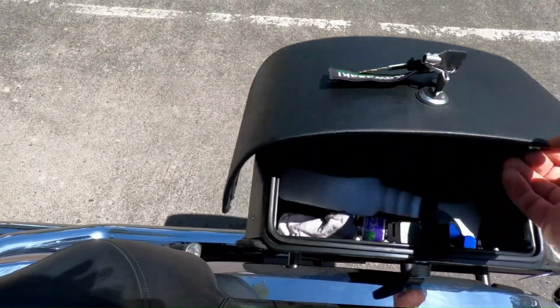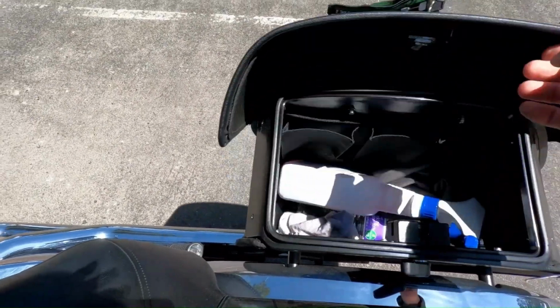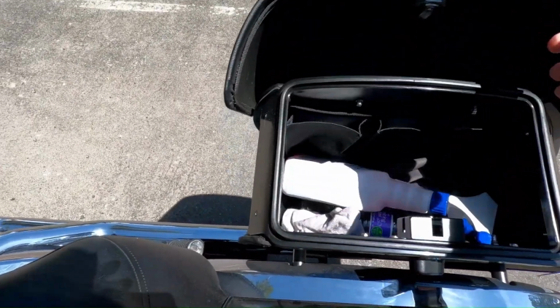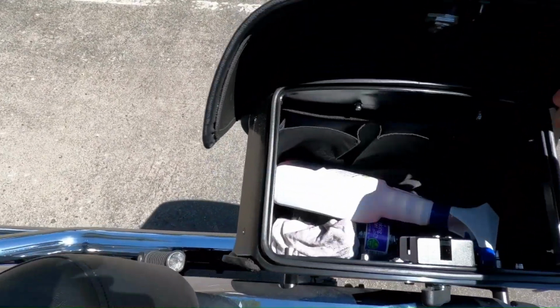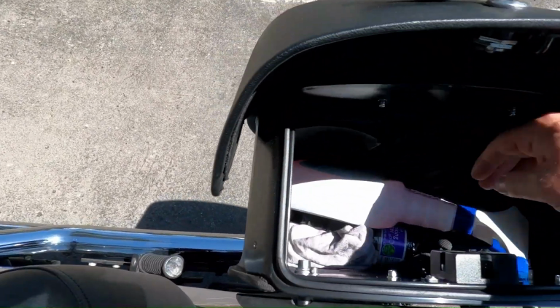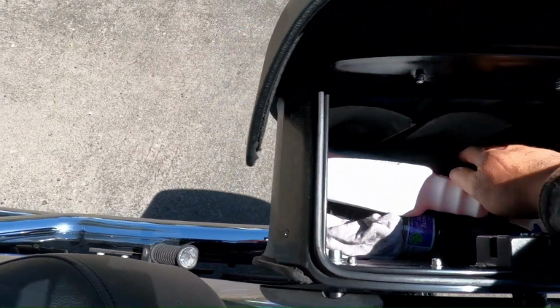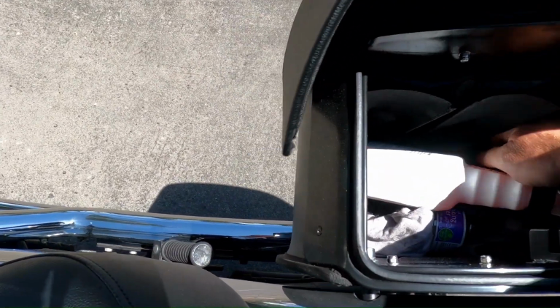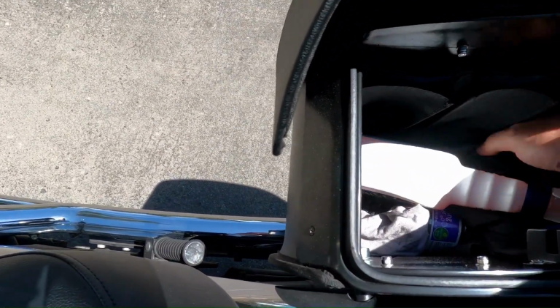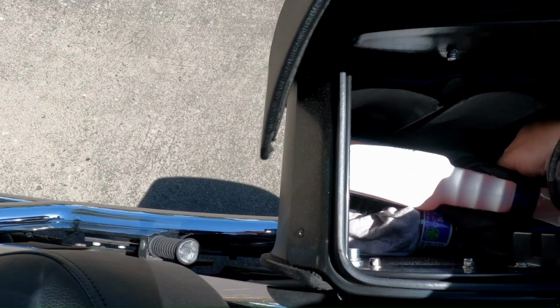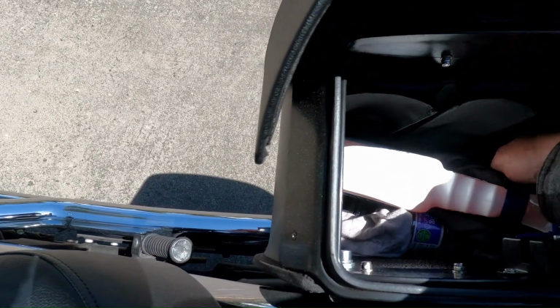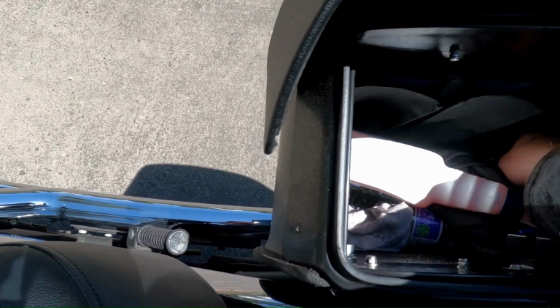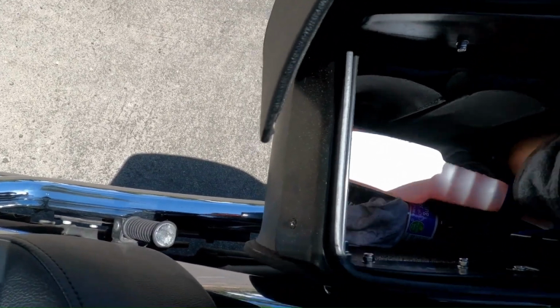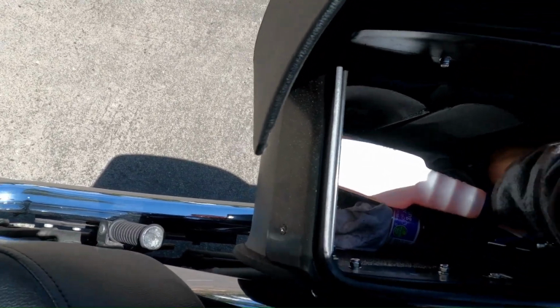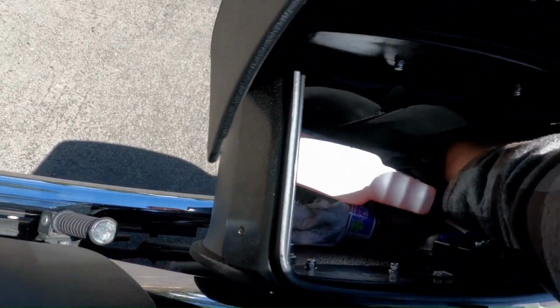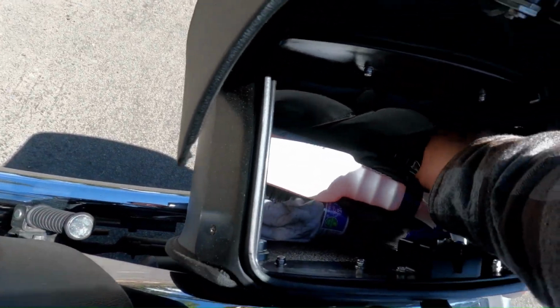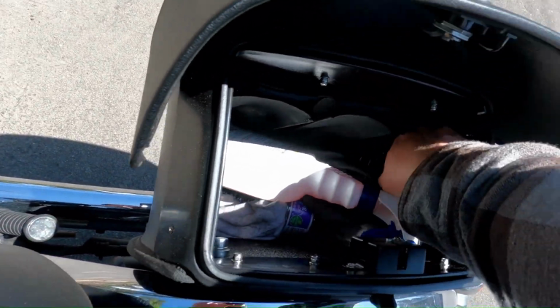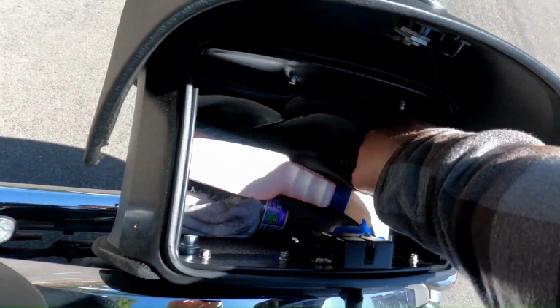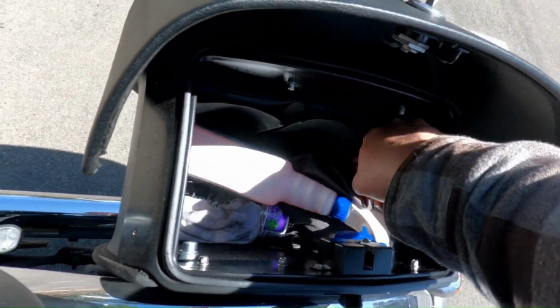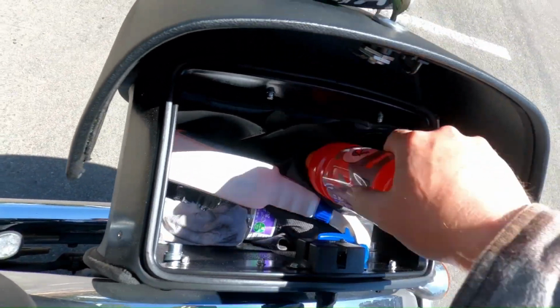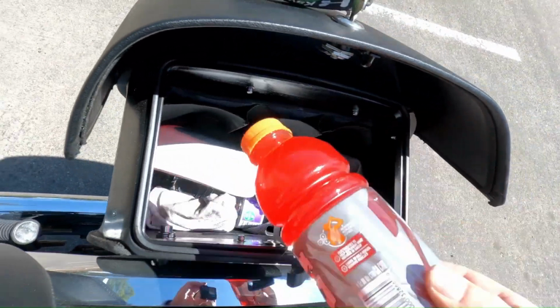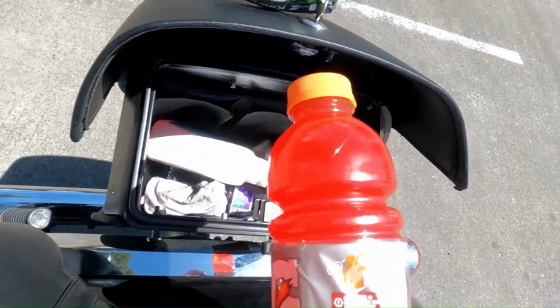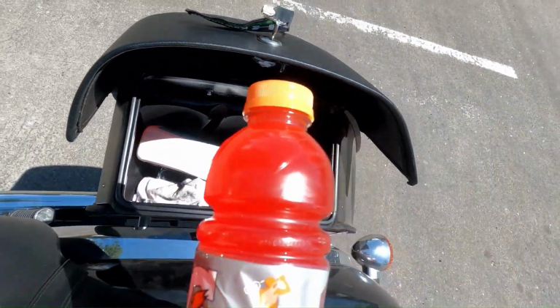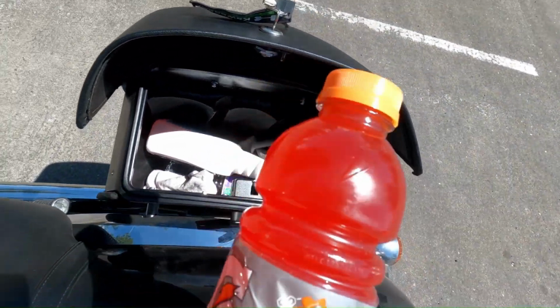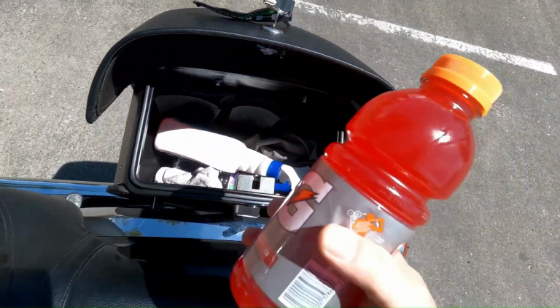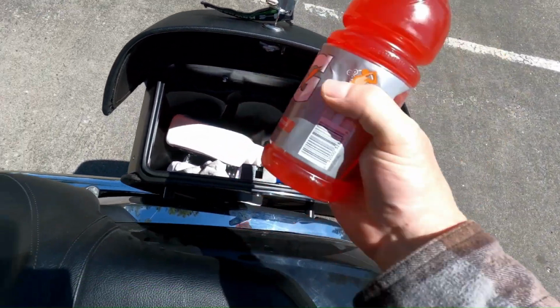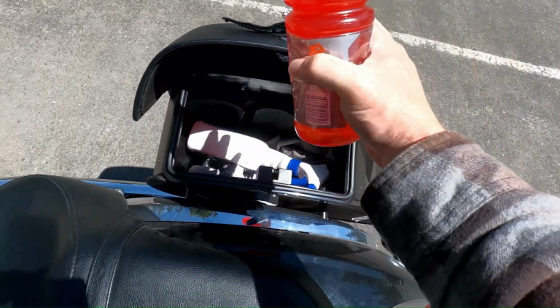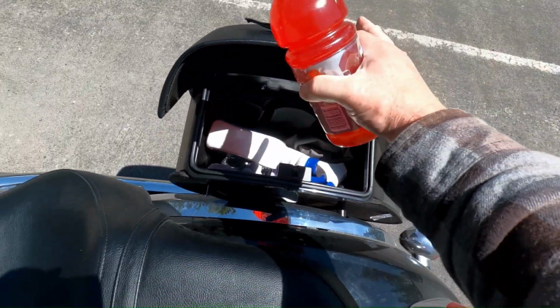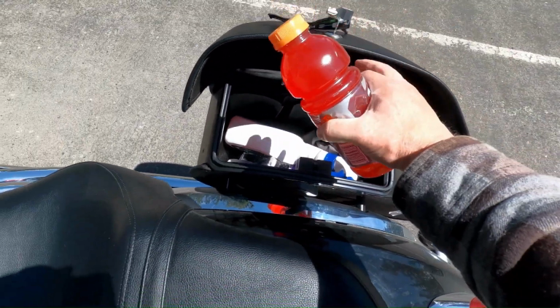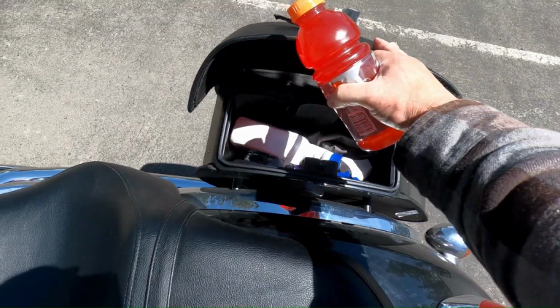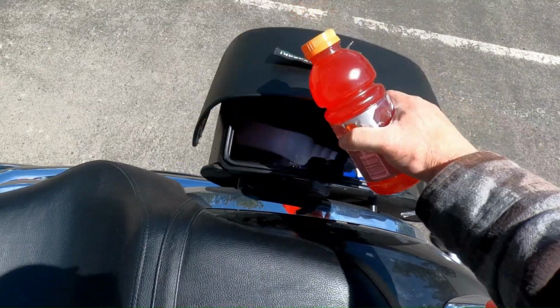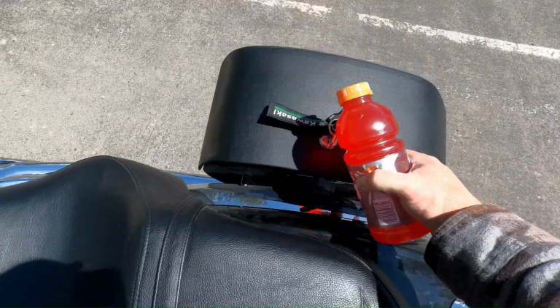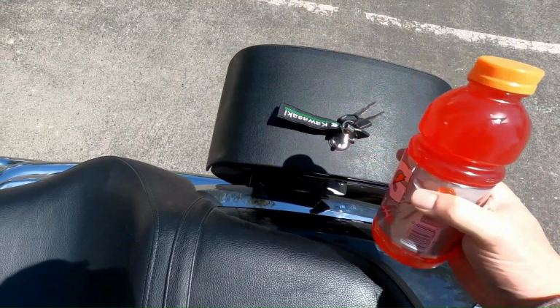I also have their fork bag that I use to carry tools, my motorcycle security system, extra batteries for my camera, and other necessities.